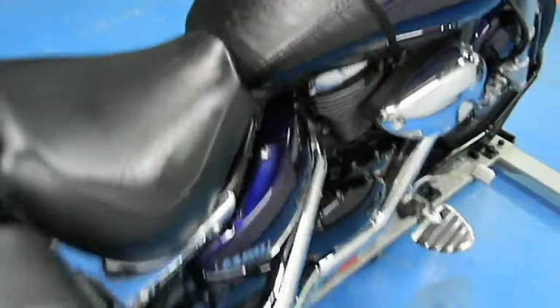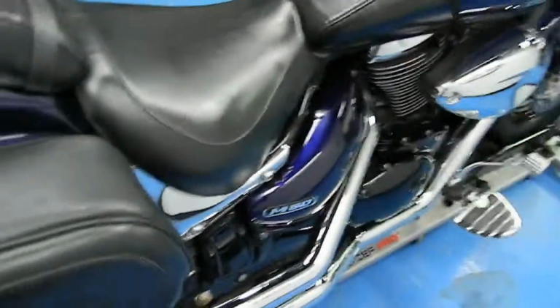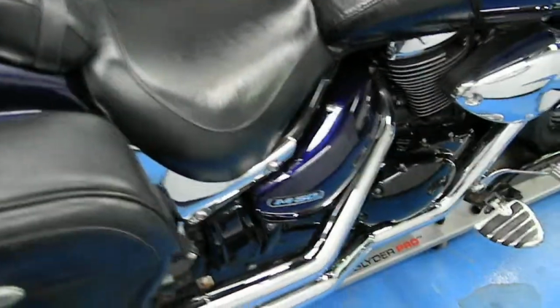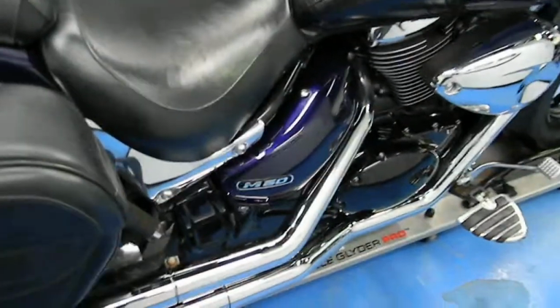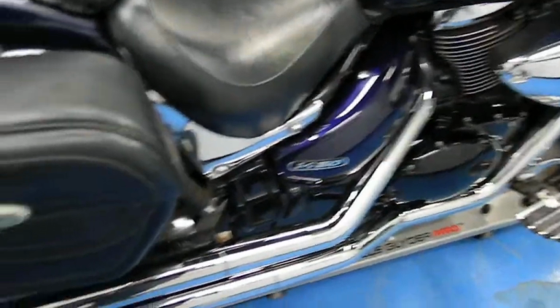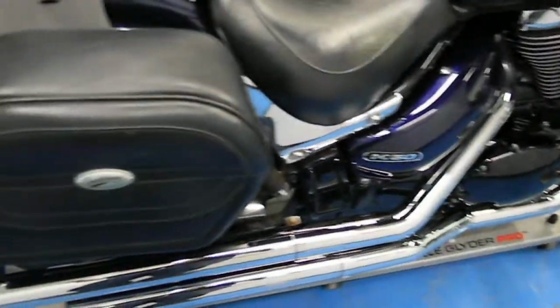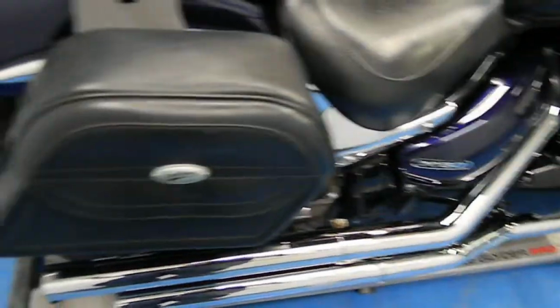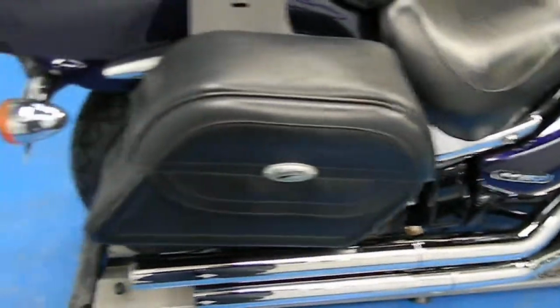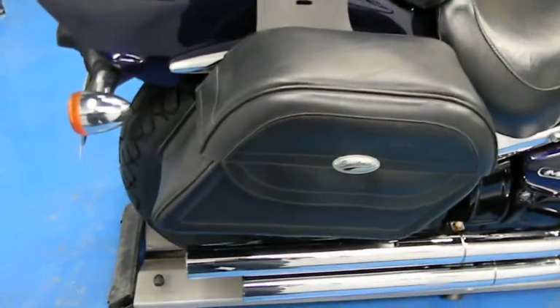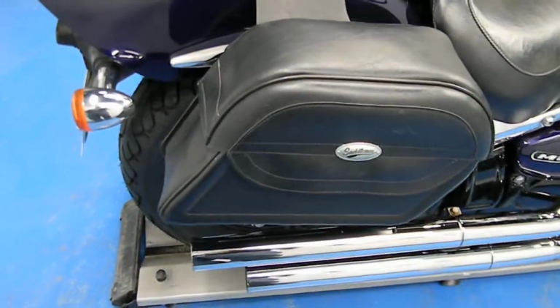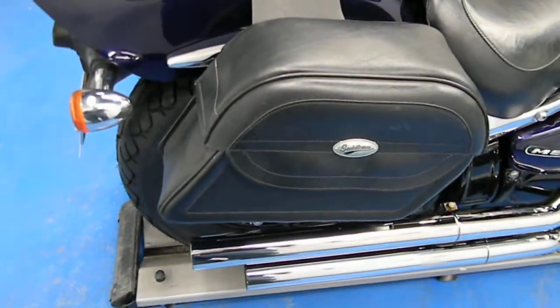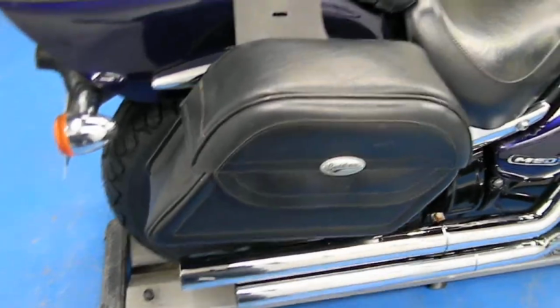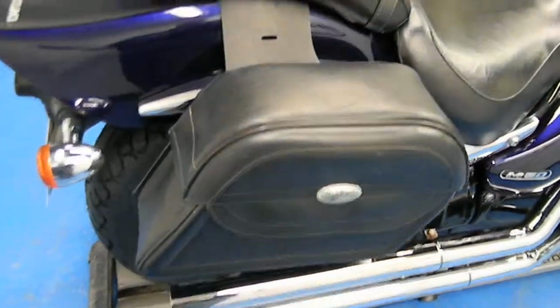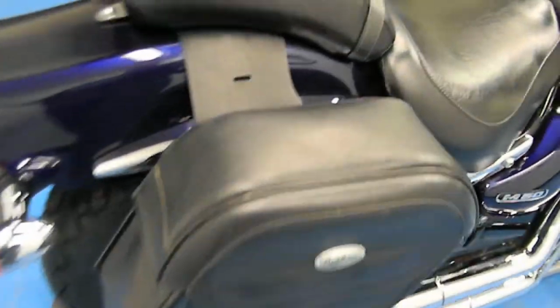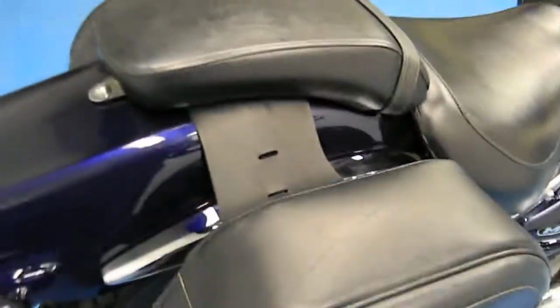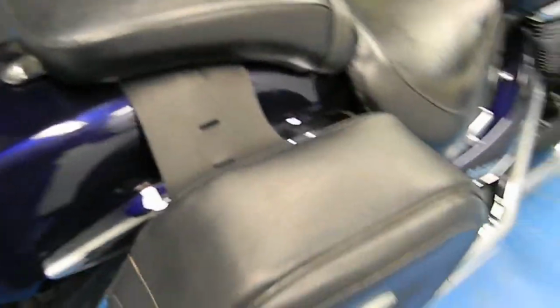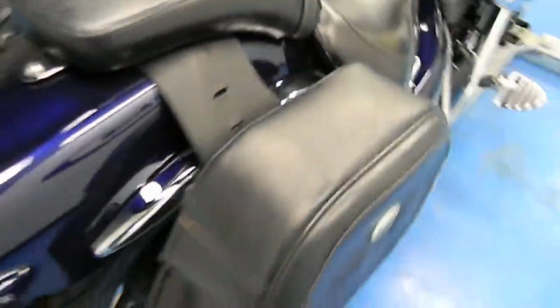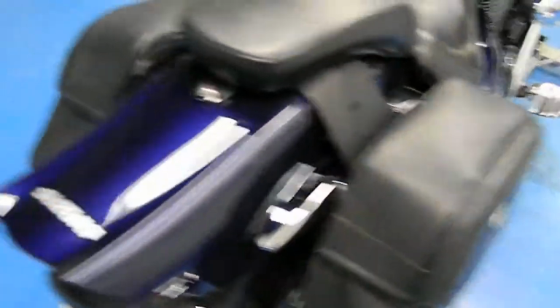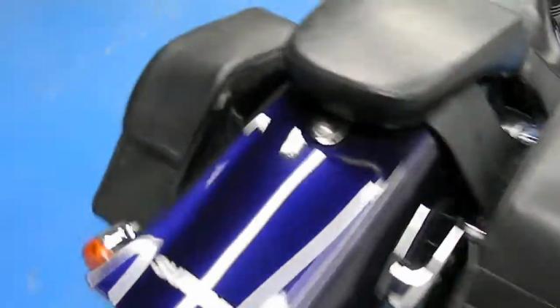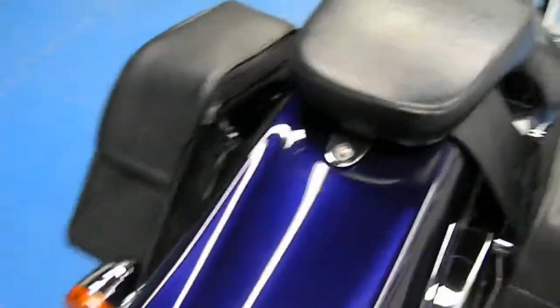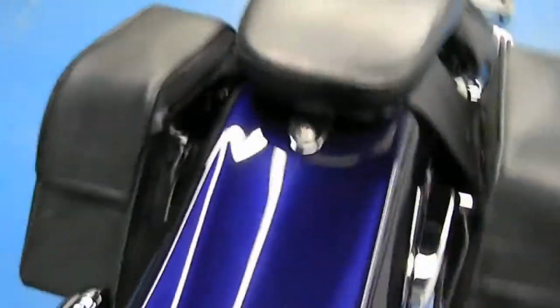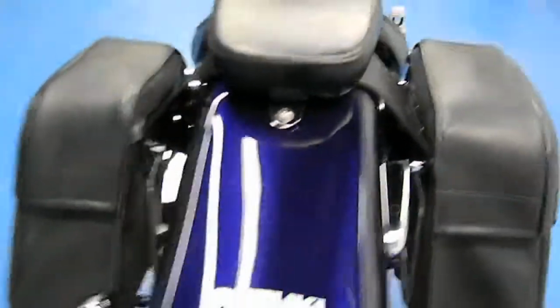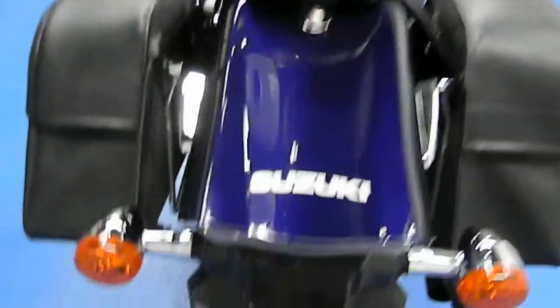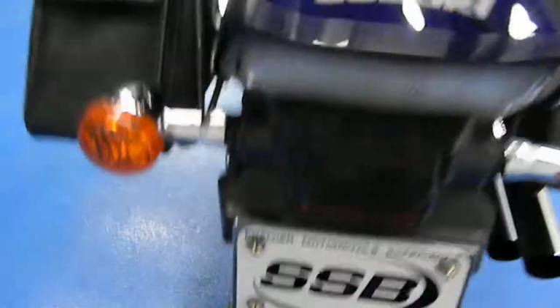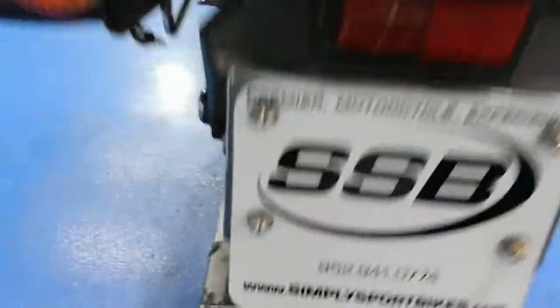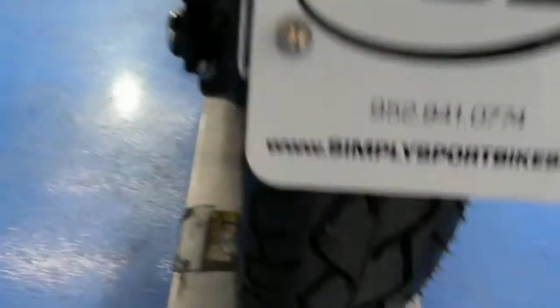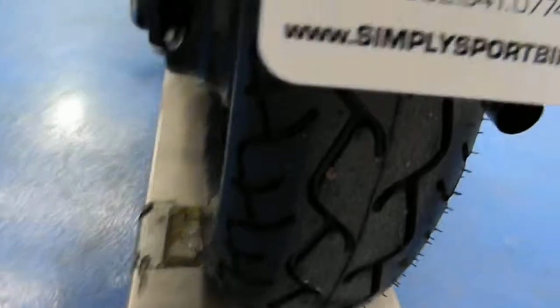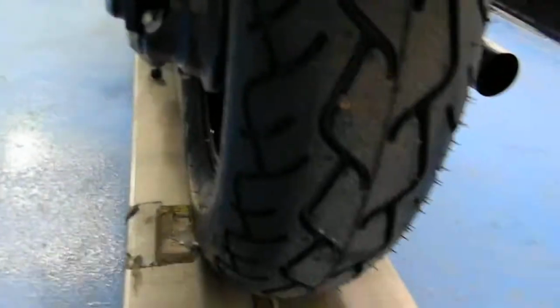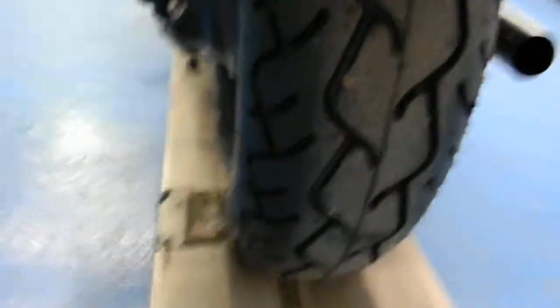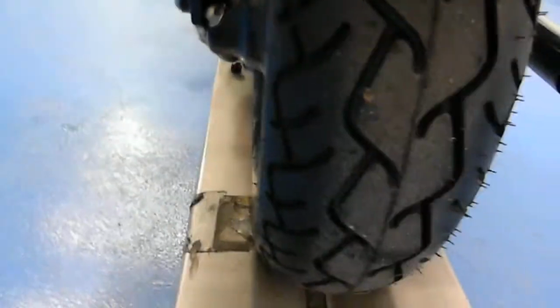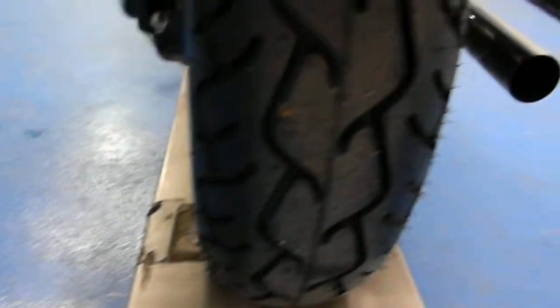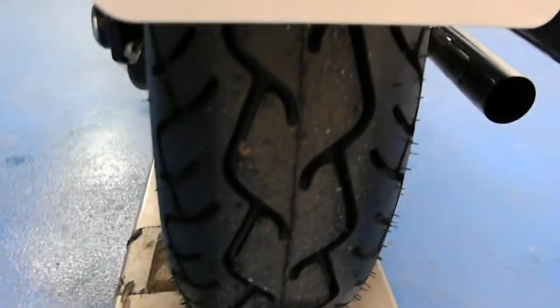Vance and Hines straight staggered pipes and saddlebags made by Saddleman. Along on the back, we've also got a new tire back here too.